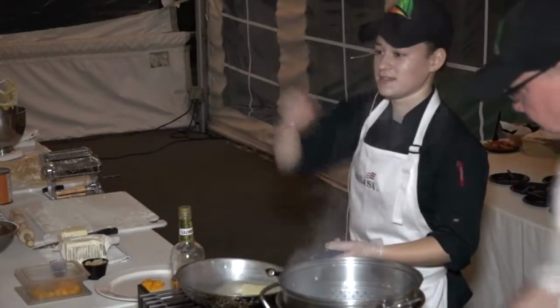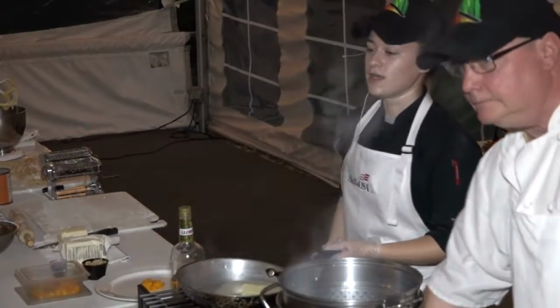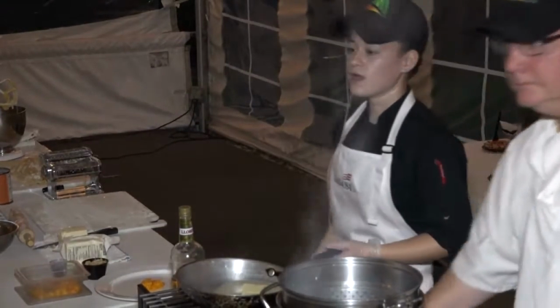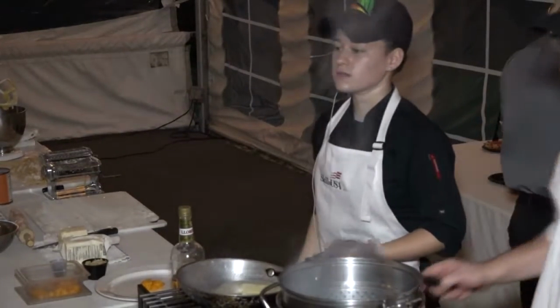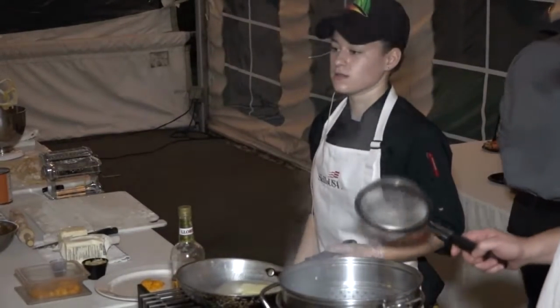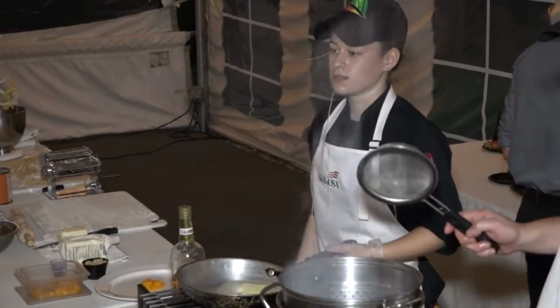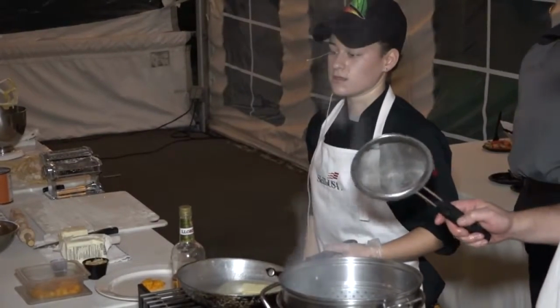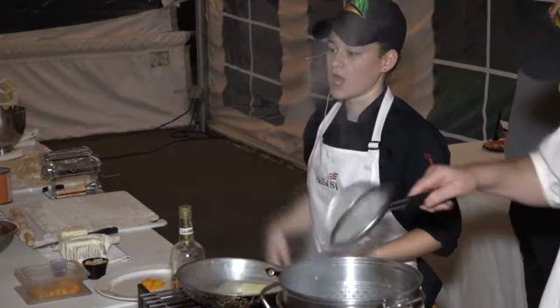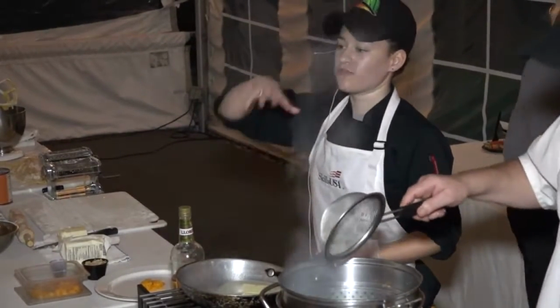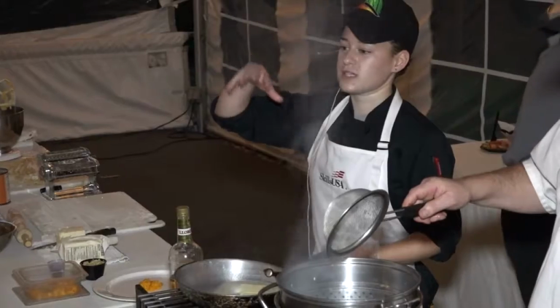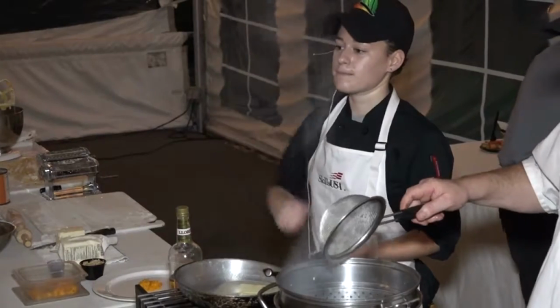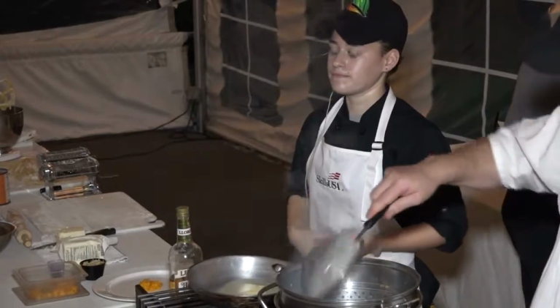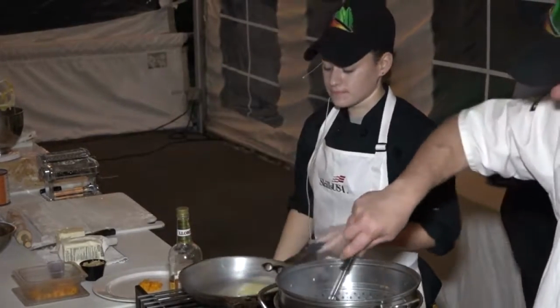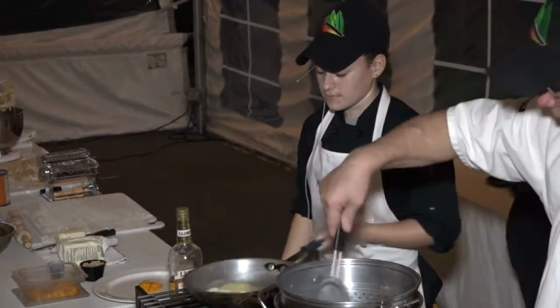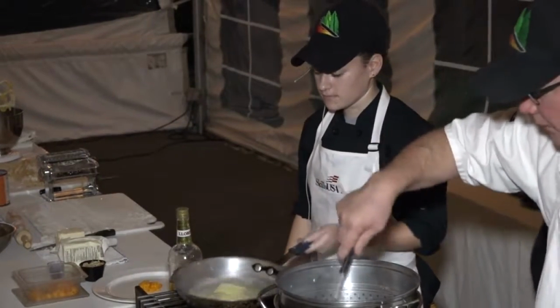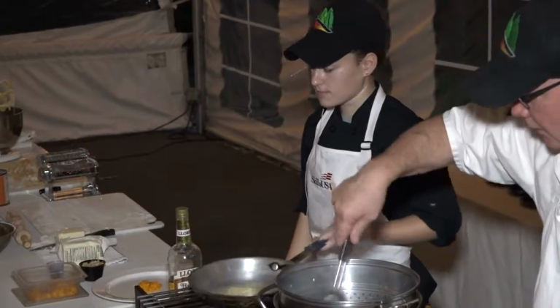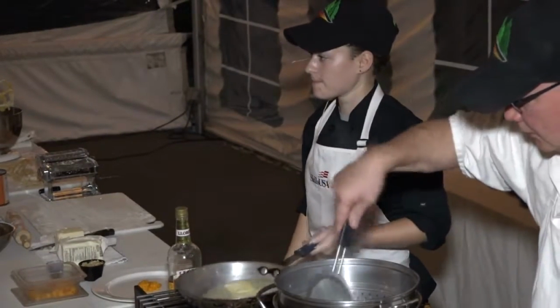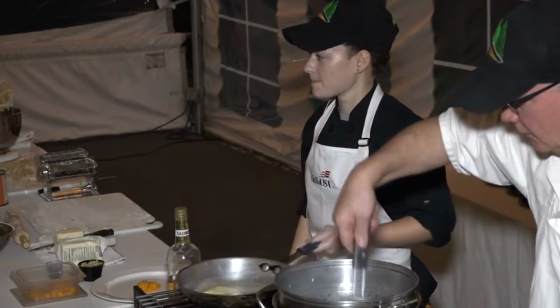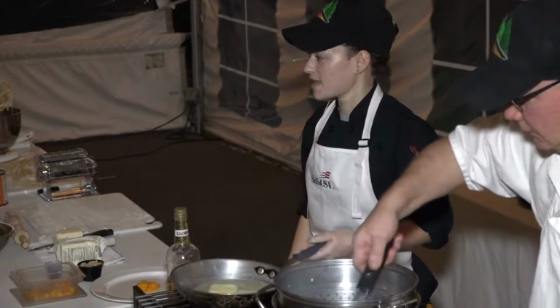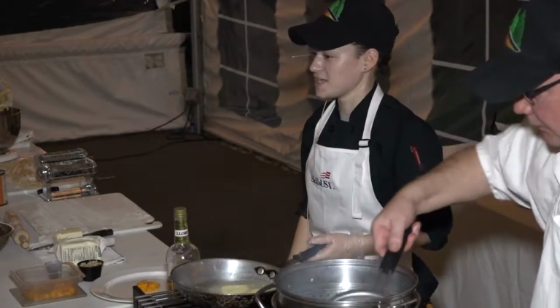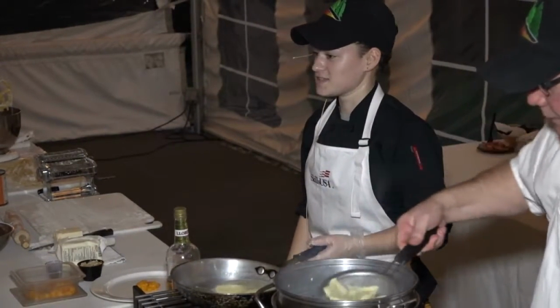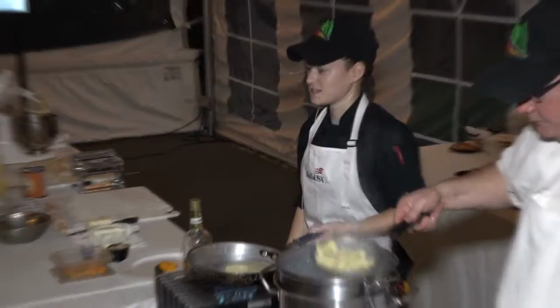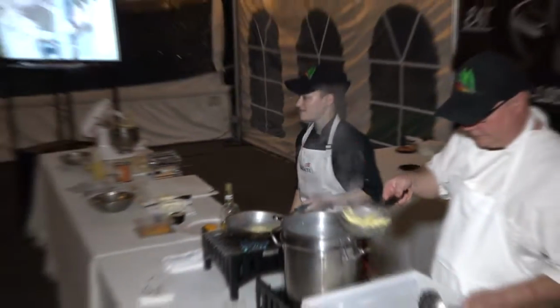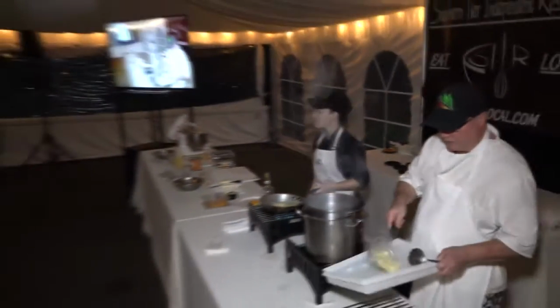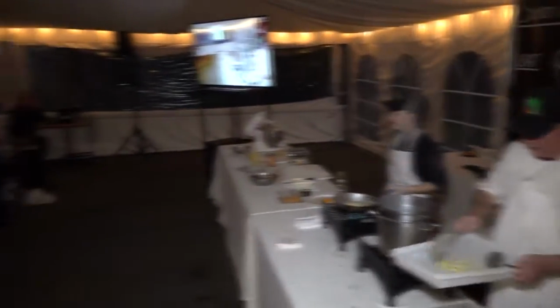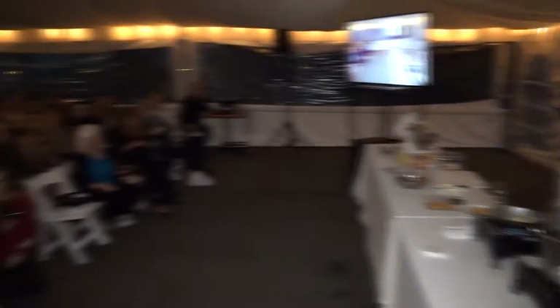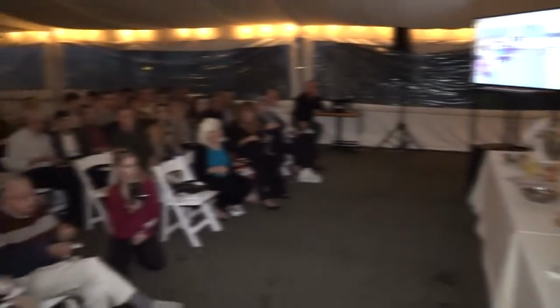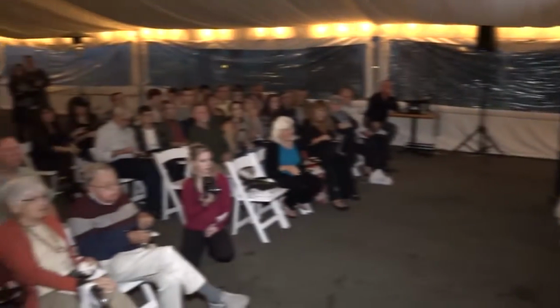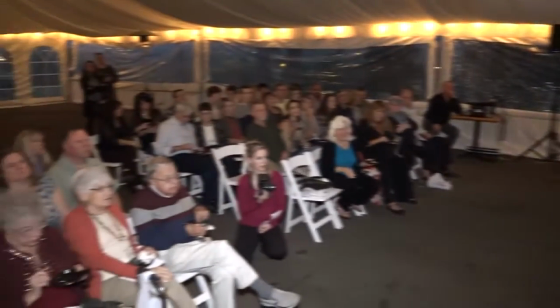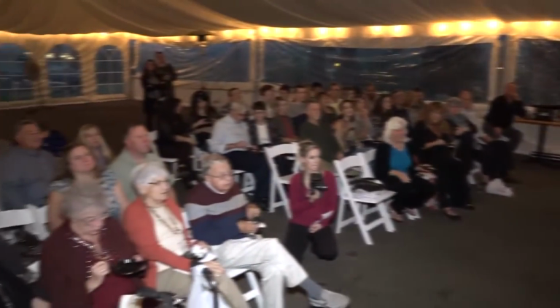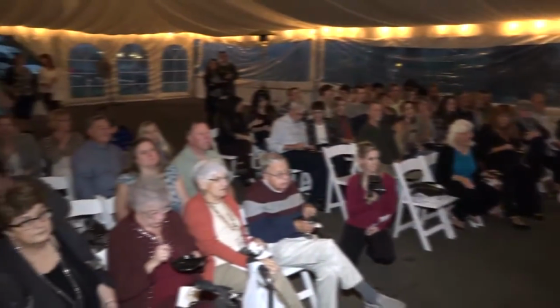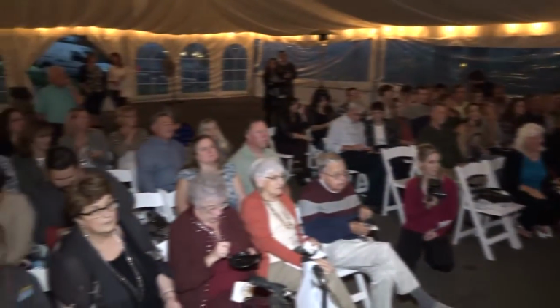How can you tell when the ravioli are done? Once they float to the top — and once they float, I usually let them go another couple of minutes just to make sure.